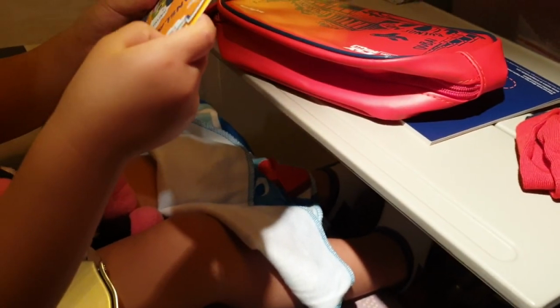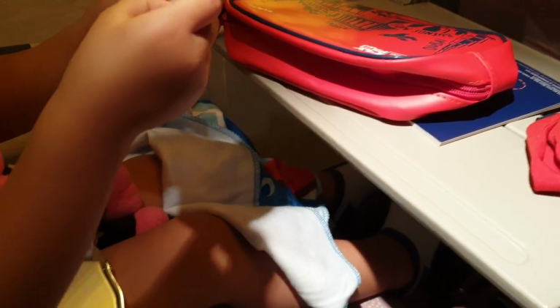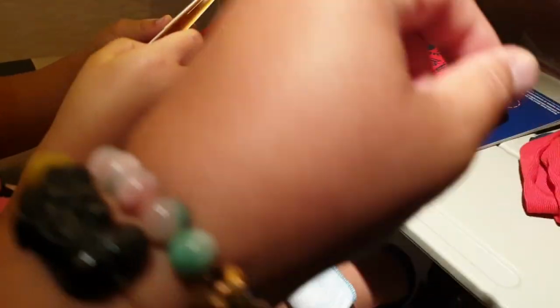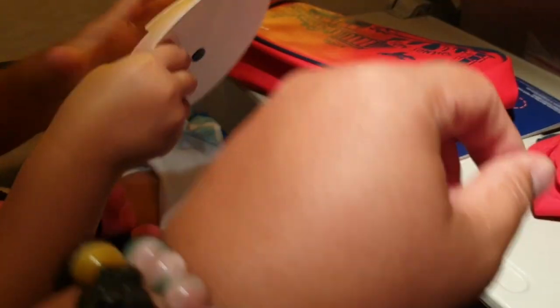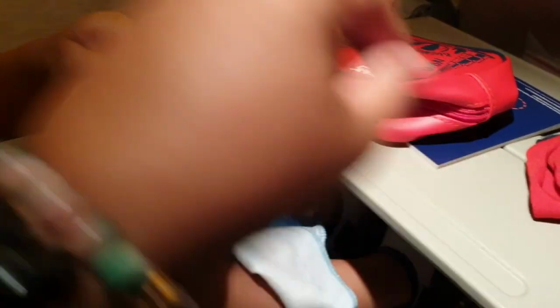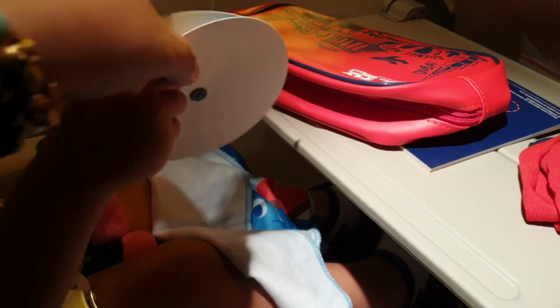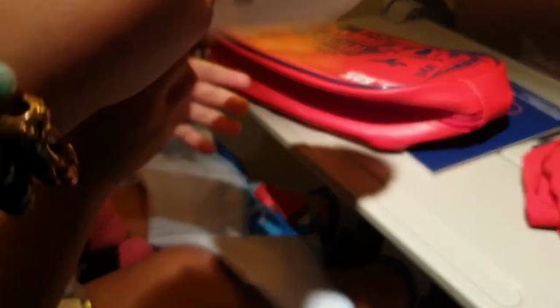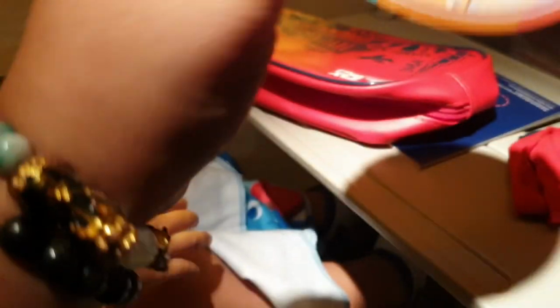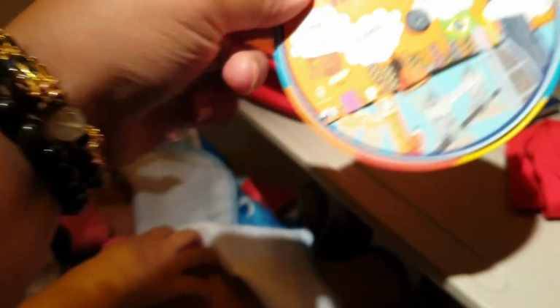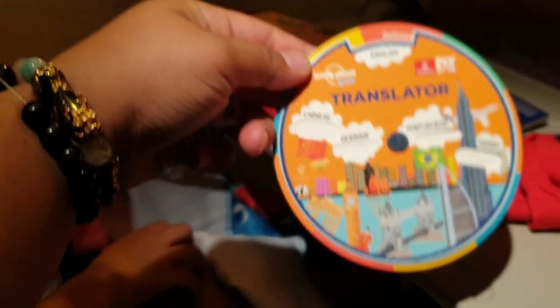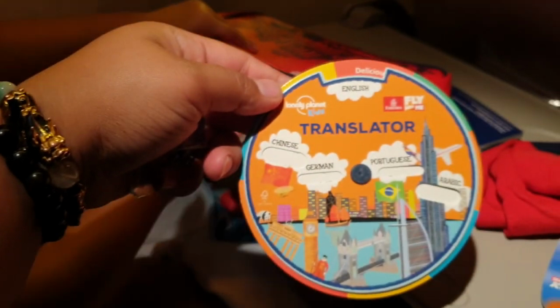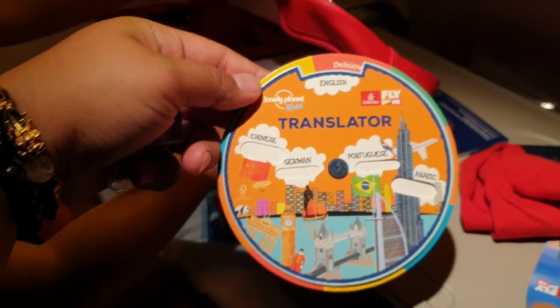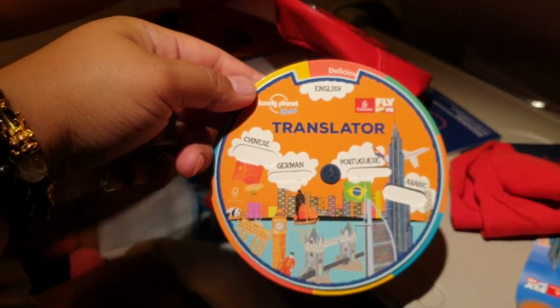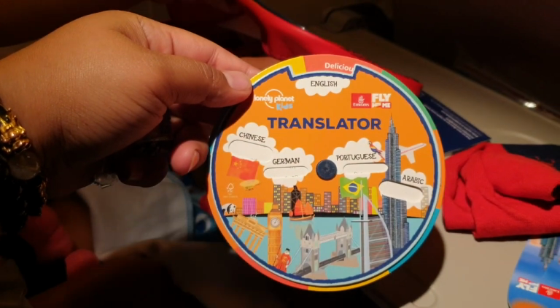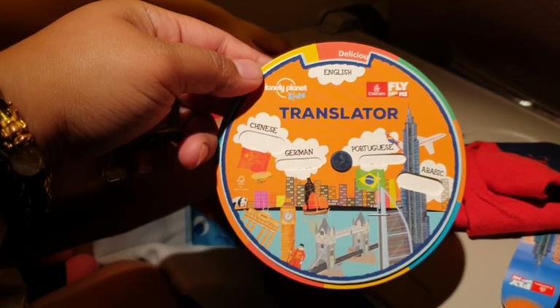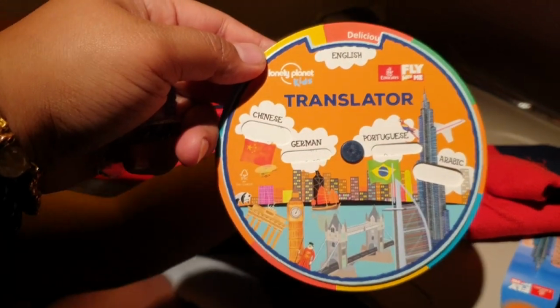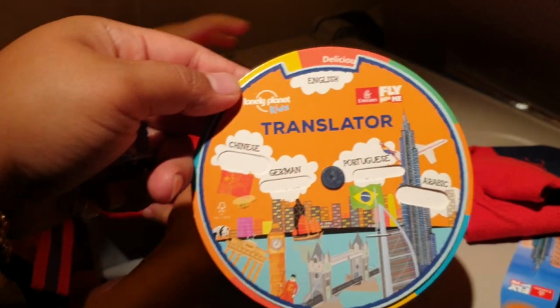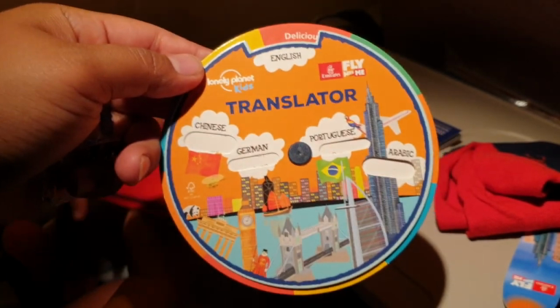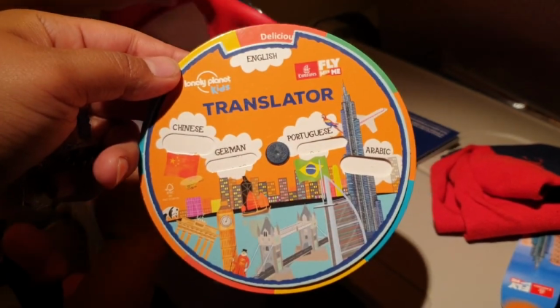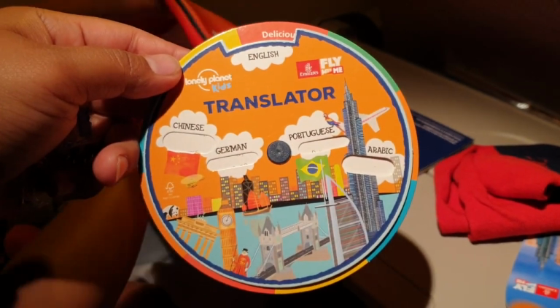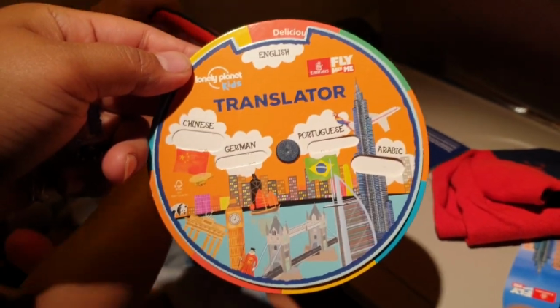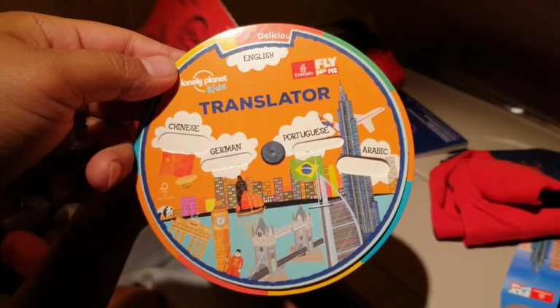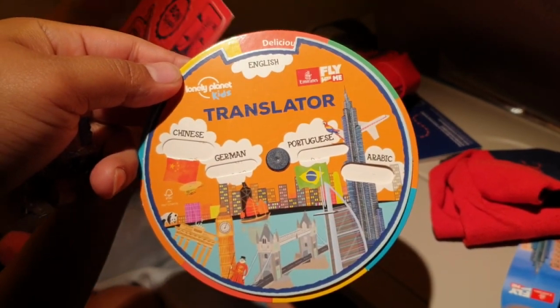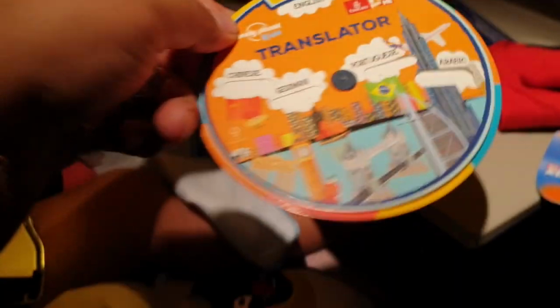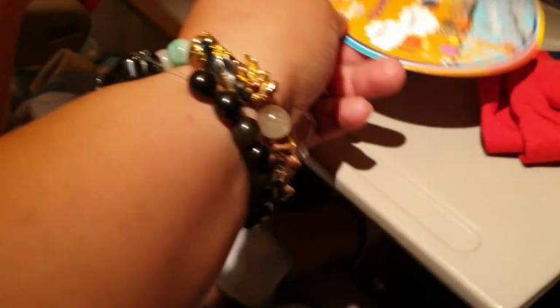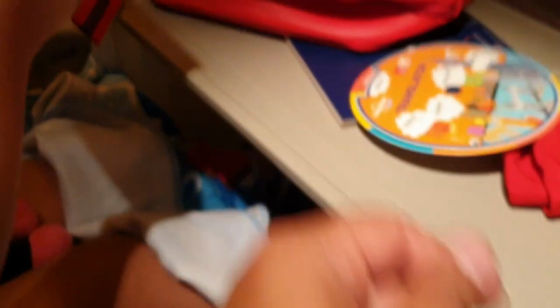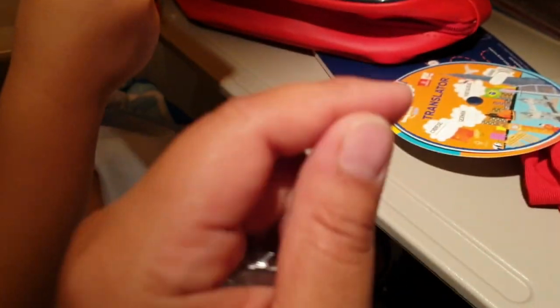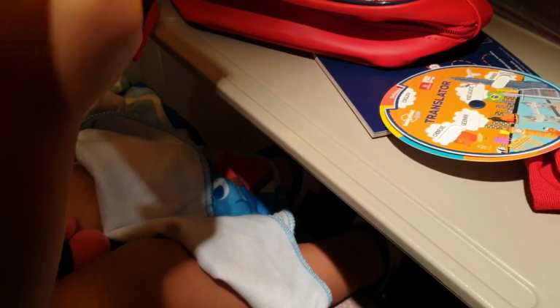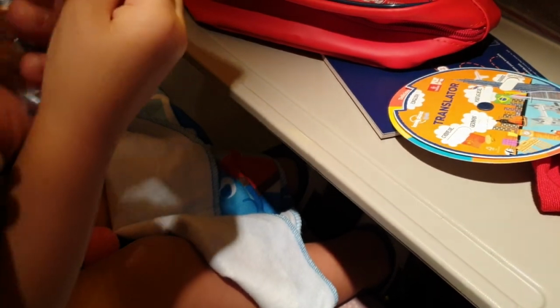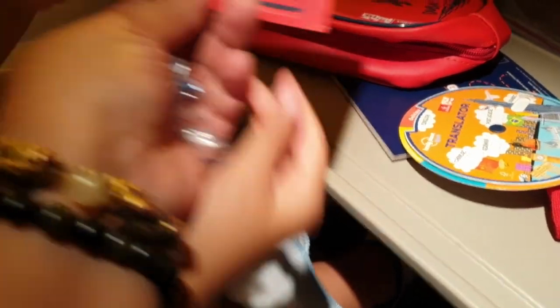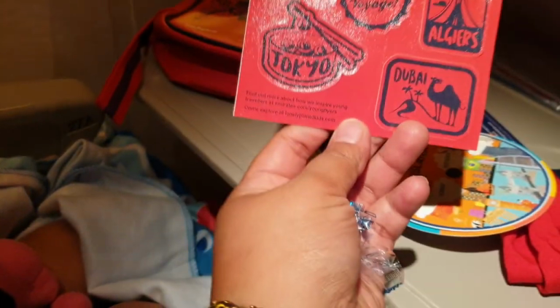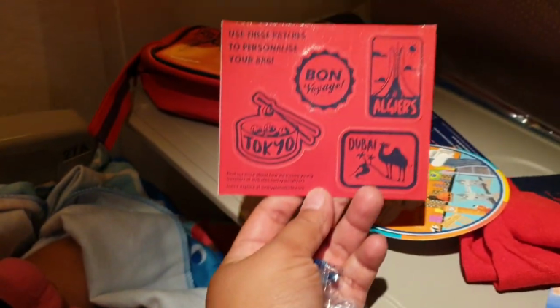We have the CD — not CD, don't pack it, let me see. There's a translator to English, Chinese, German, Portuguese, and Arabic. And a sticker here.